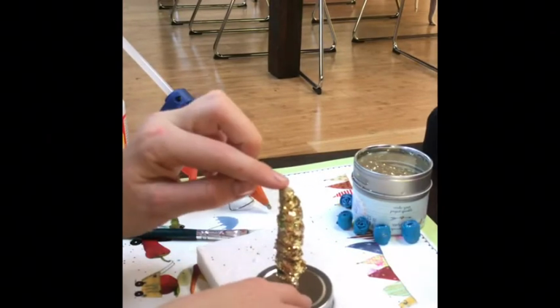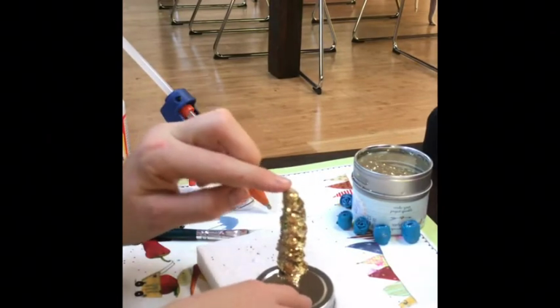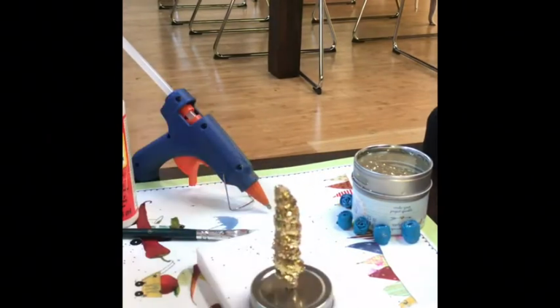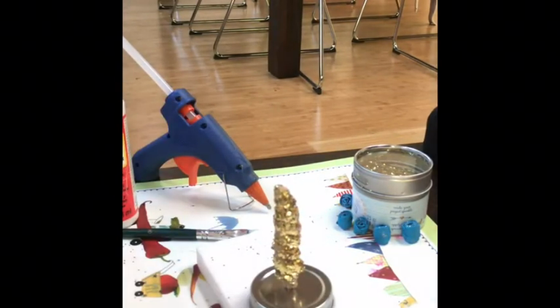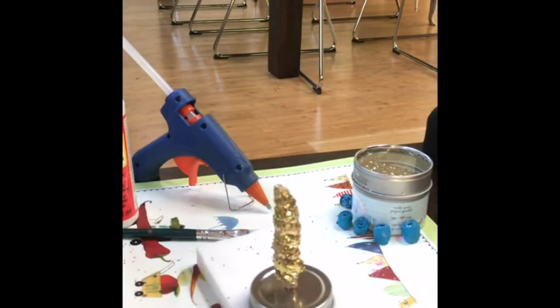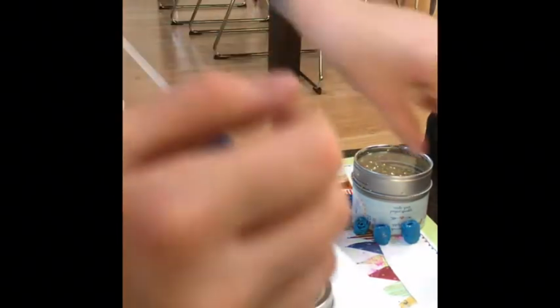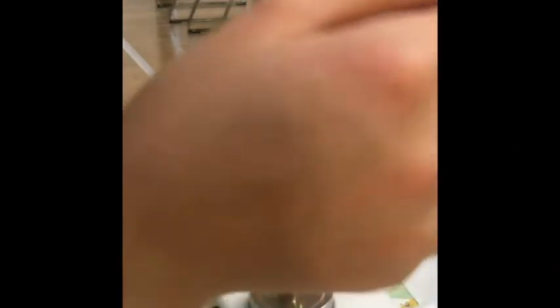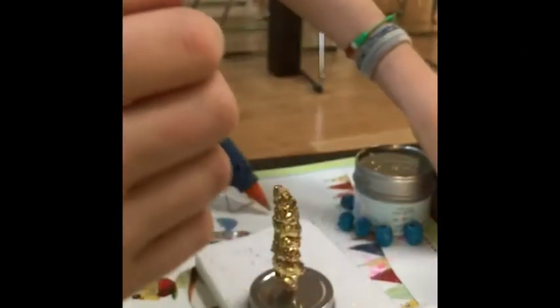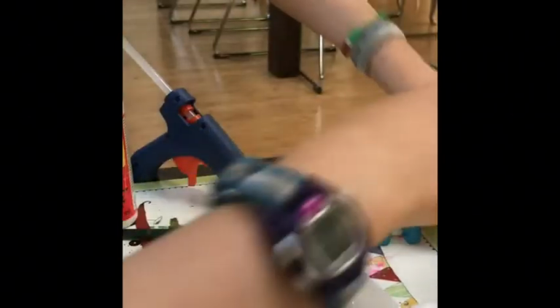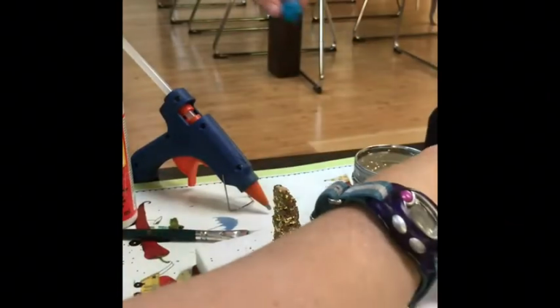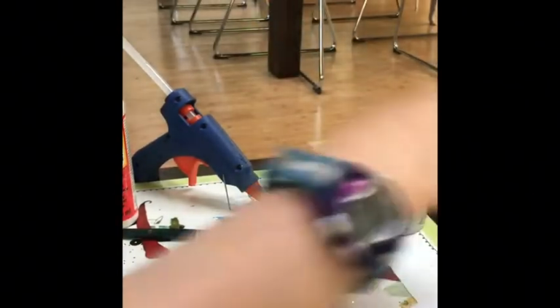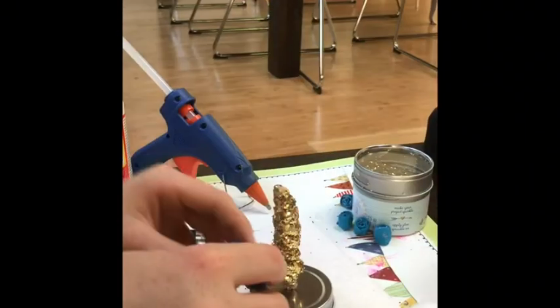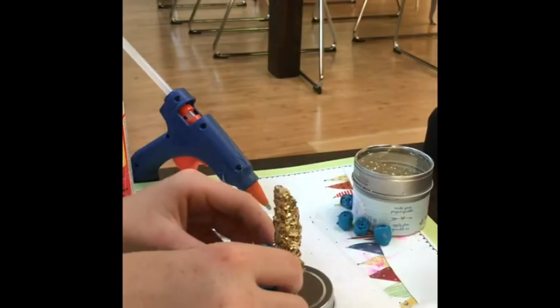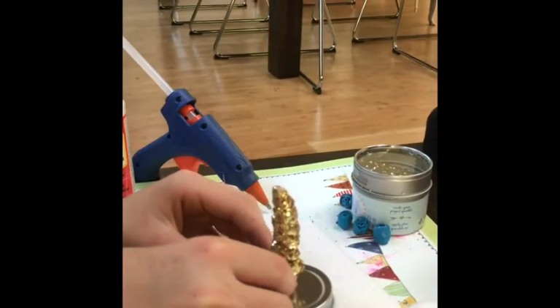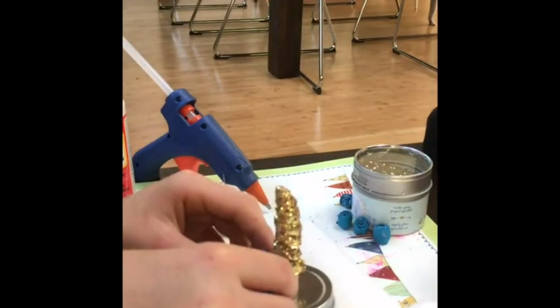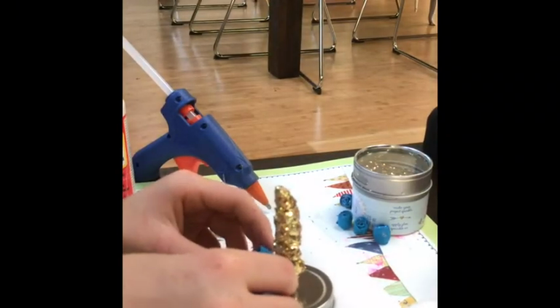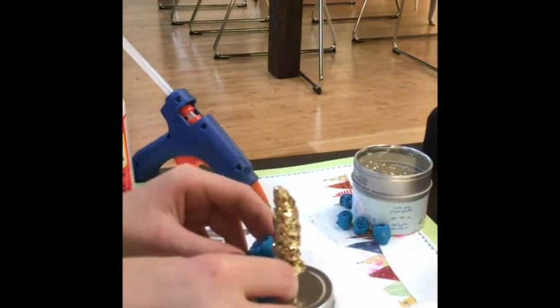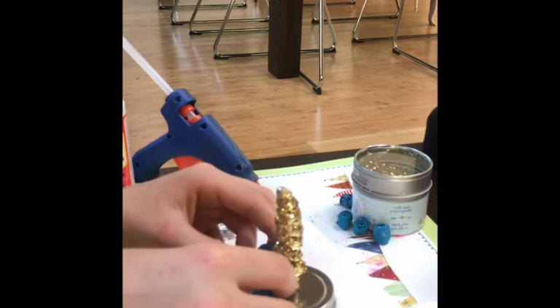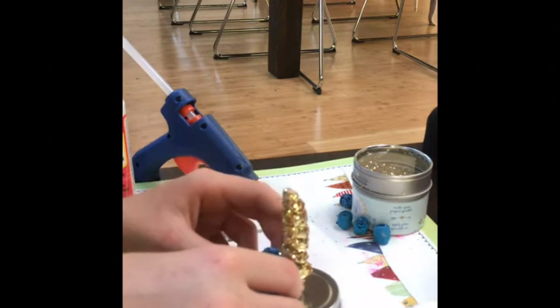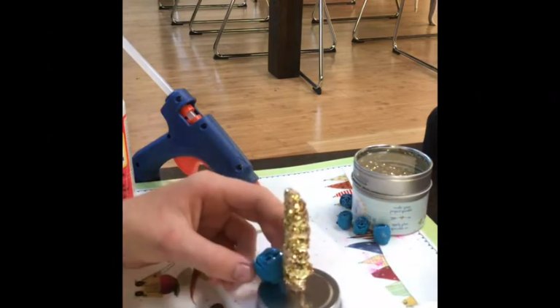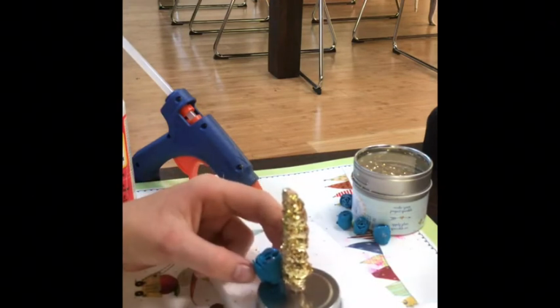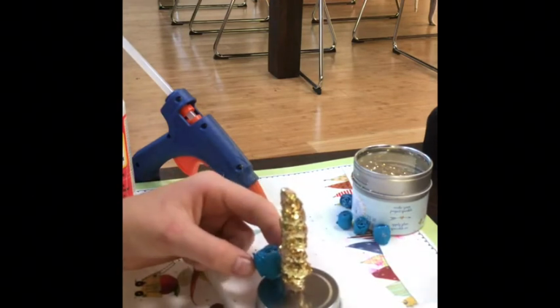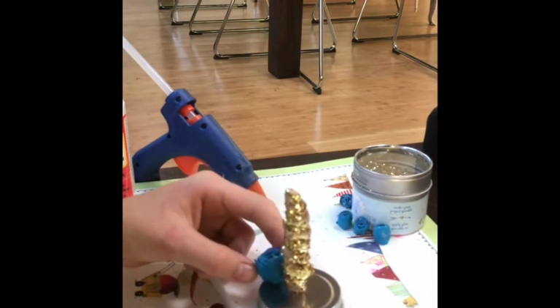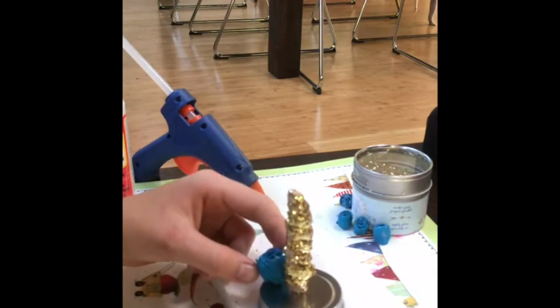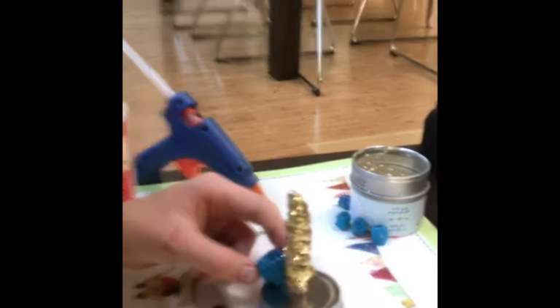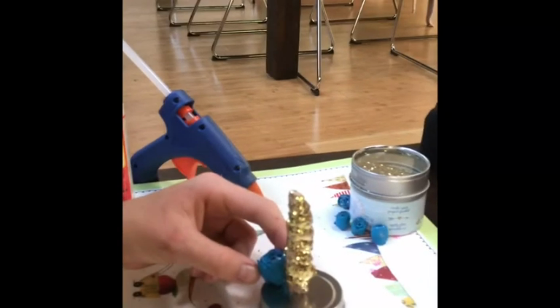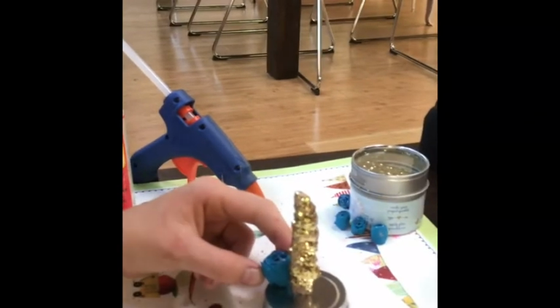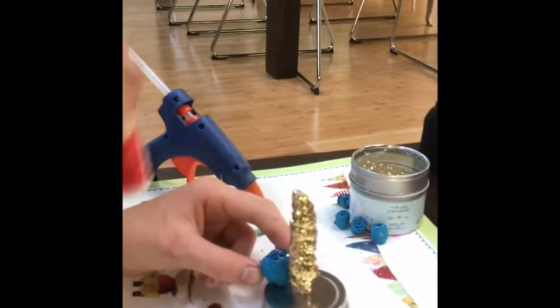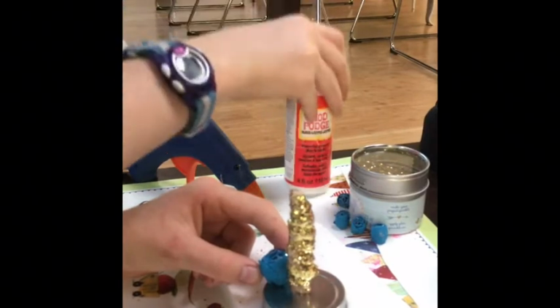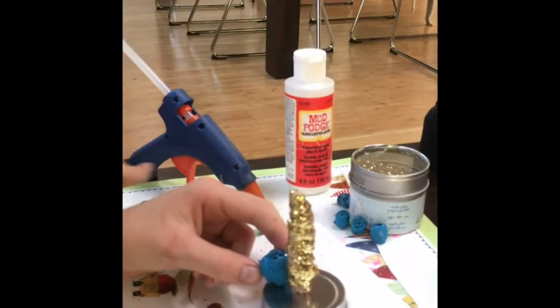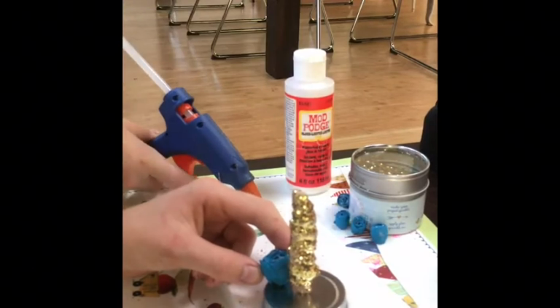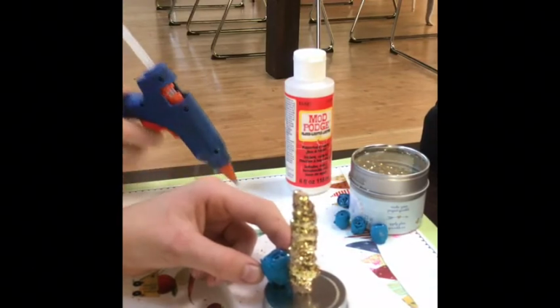Now I'm just thinking about where I'm going to position my clay flowers and then I'm going to glue them on with hot glue.